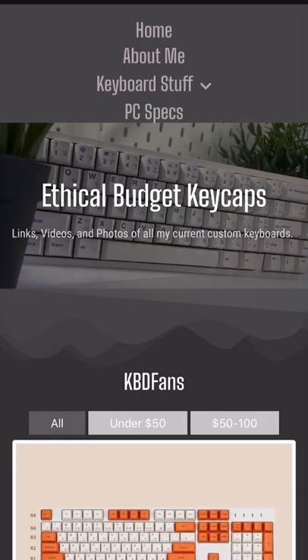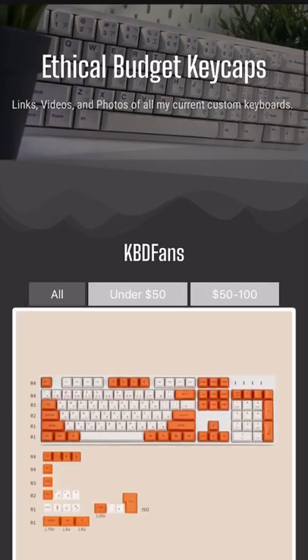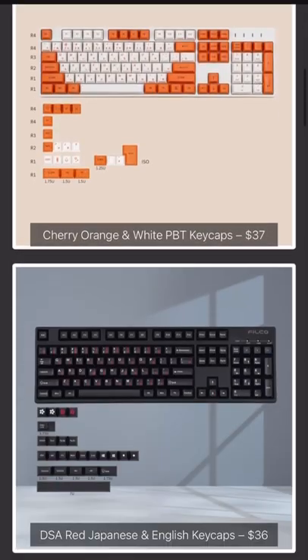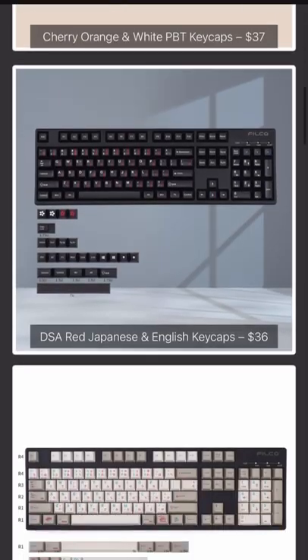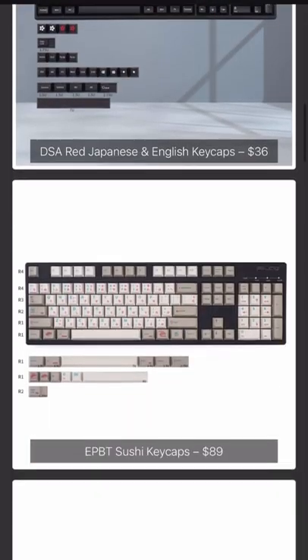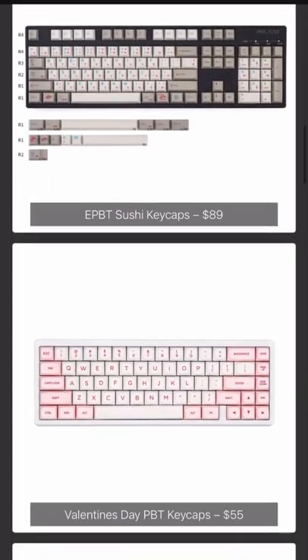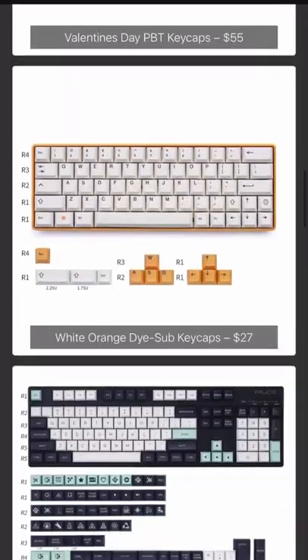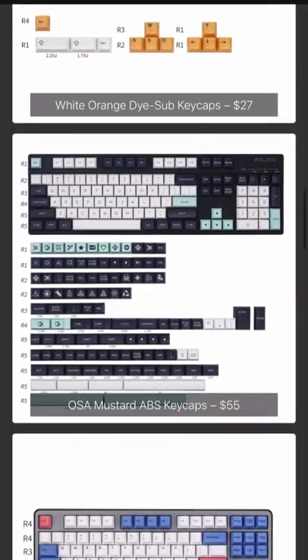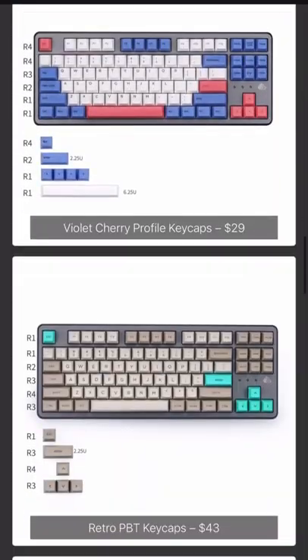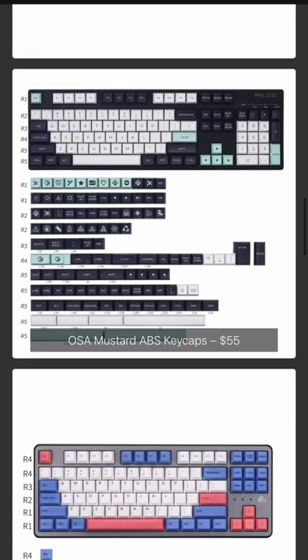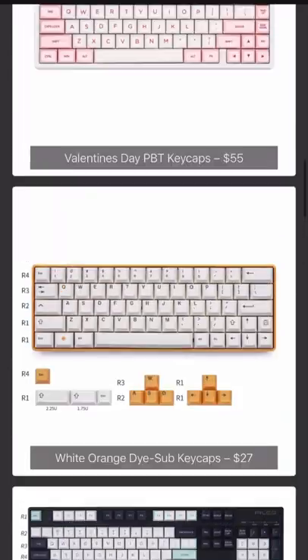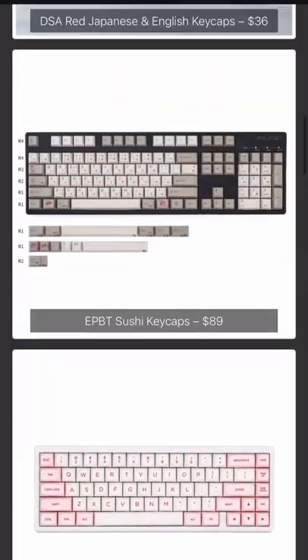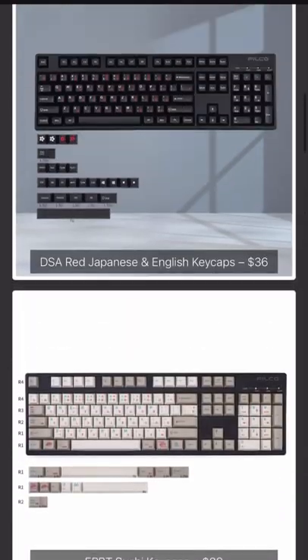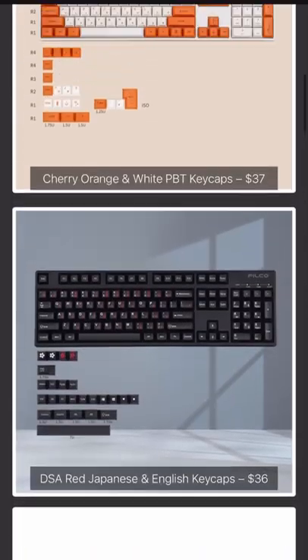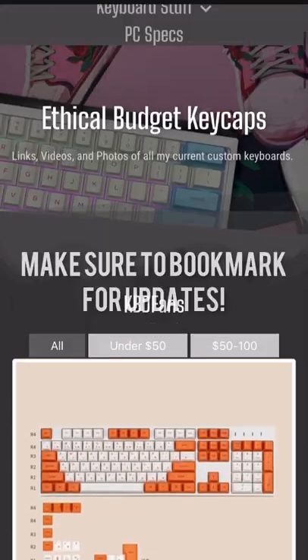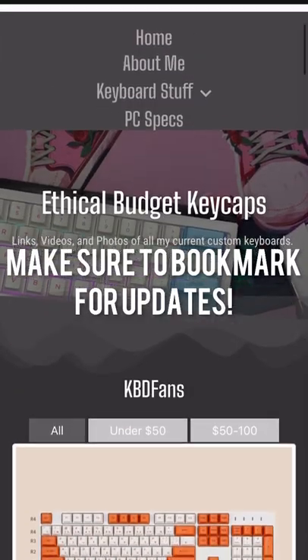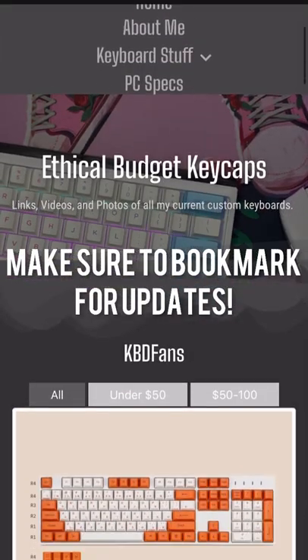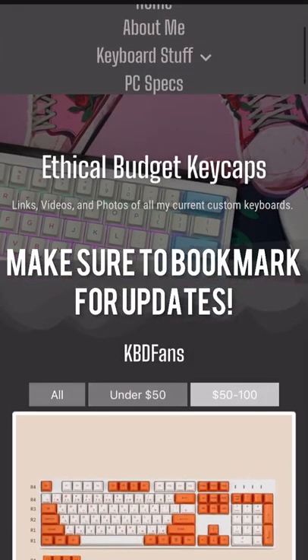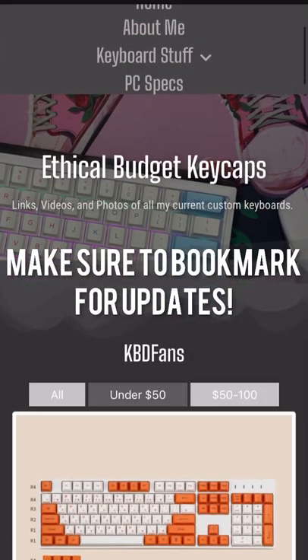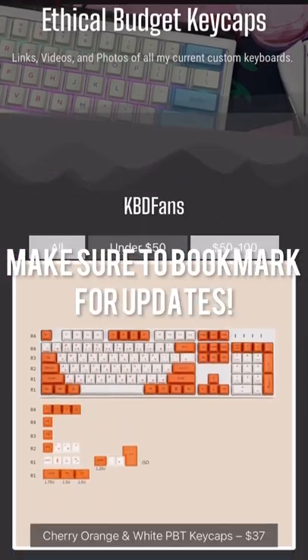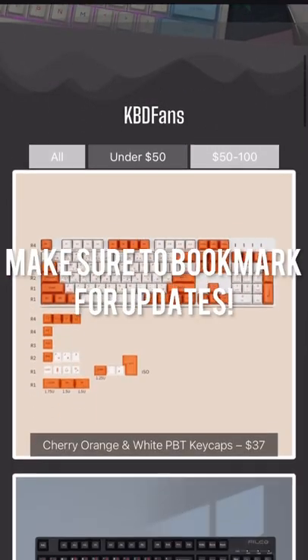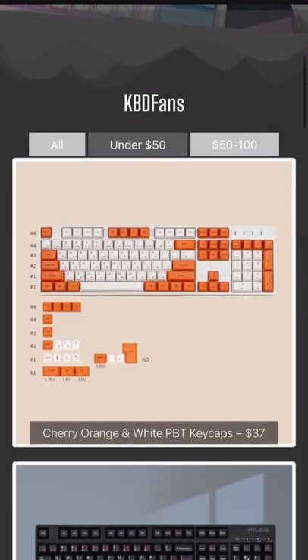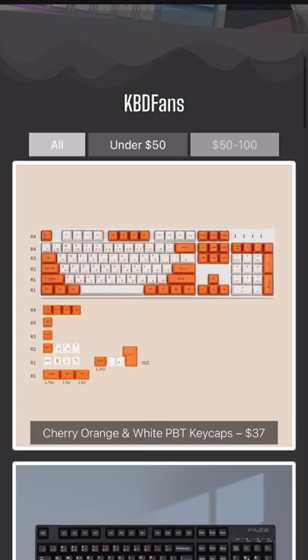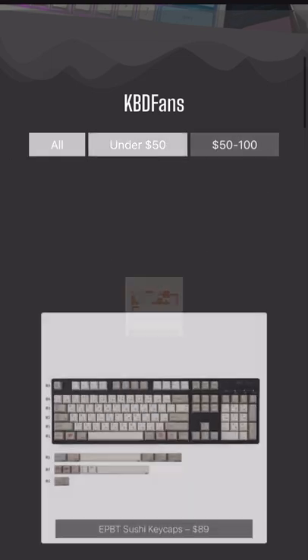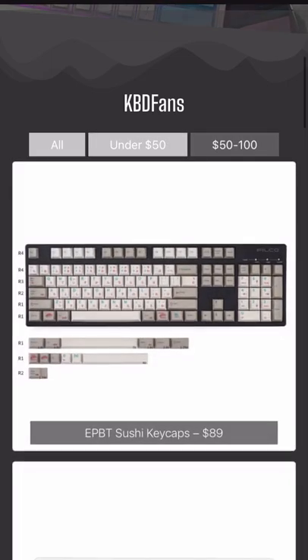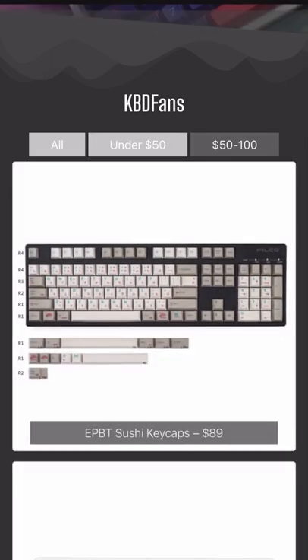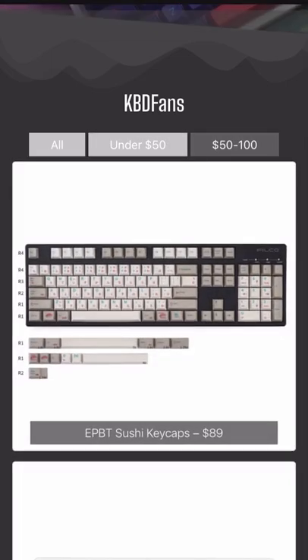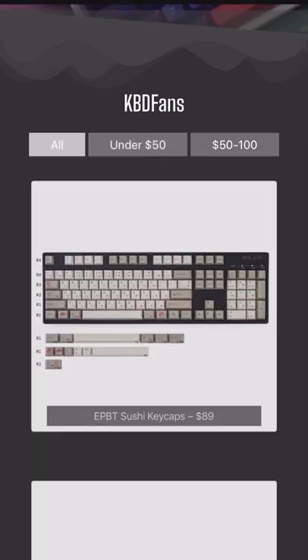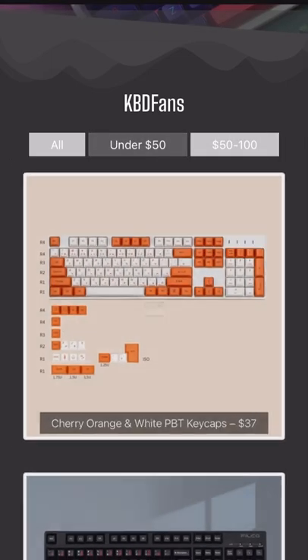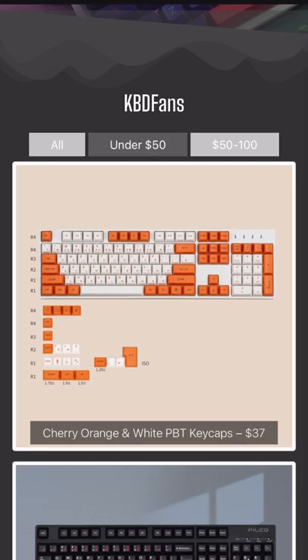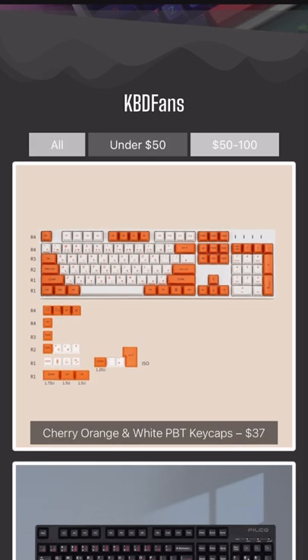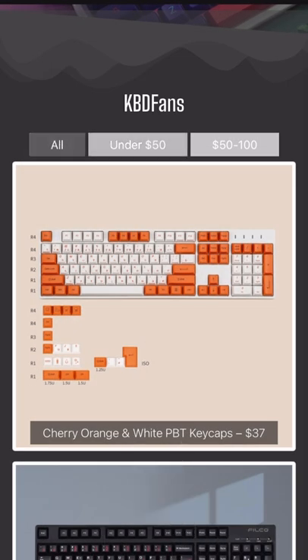Under here, you can find a ton of budget keycaps. Currently, this is only showing keycaps from KBD fans and Amazon, but I plan on updating it constantly. You can also use these filters at the top to filter between under $50 and $50 to $100, which is something I really like.